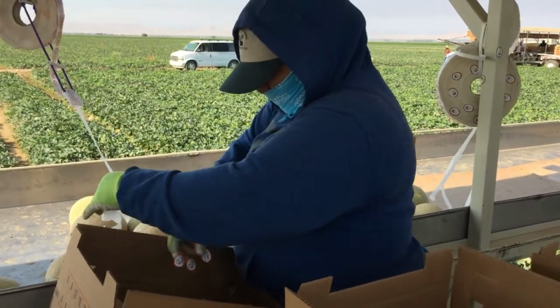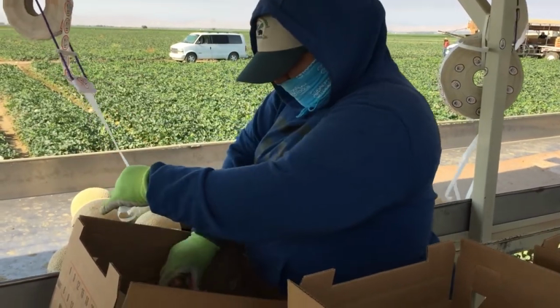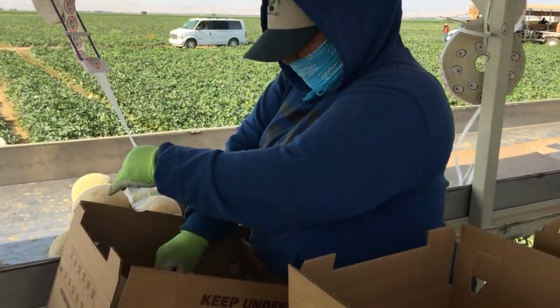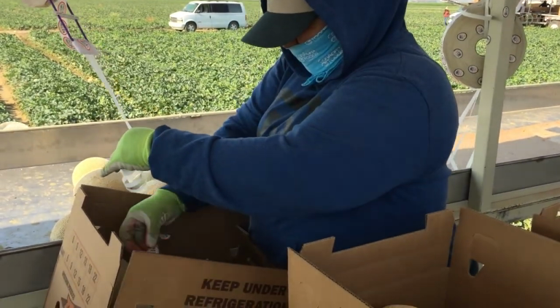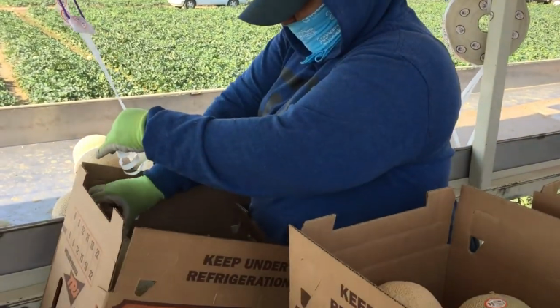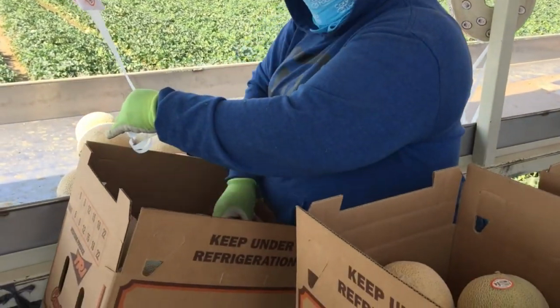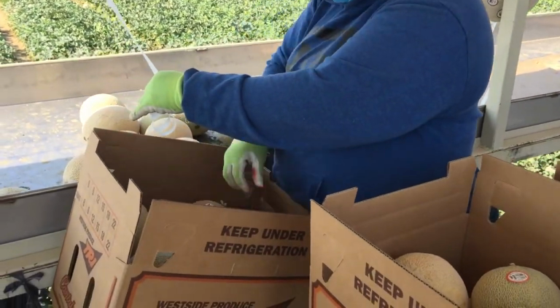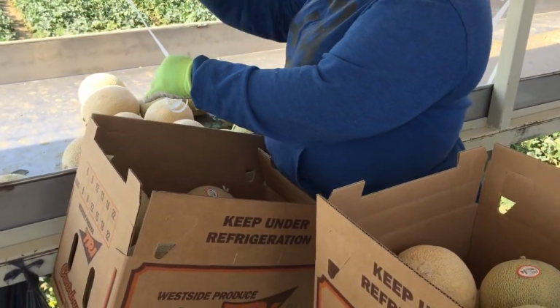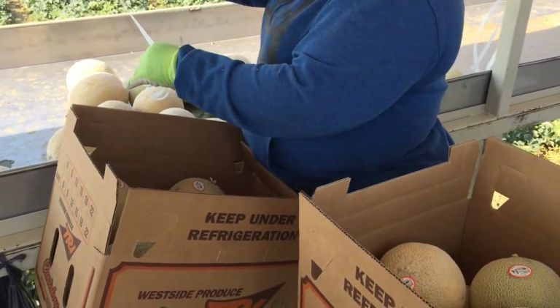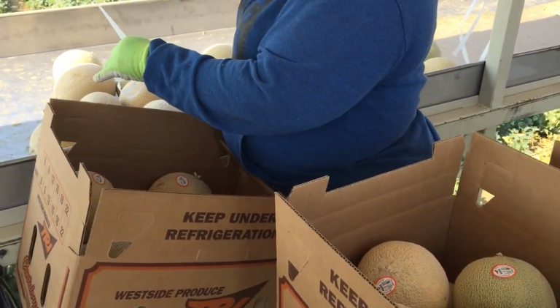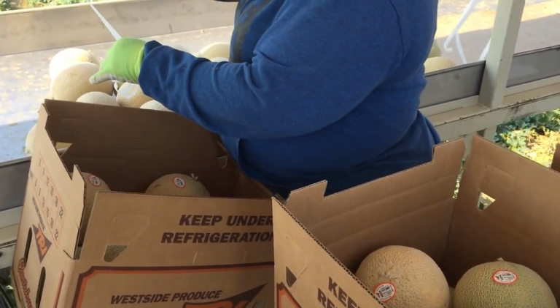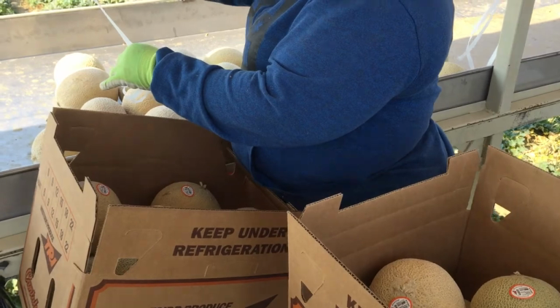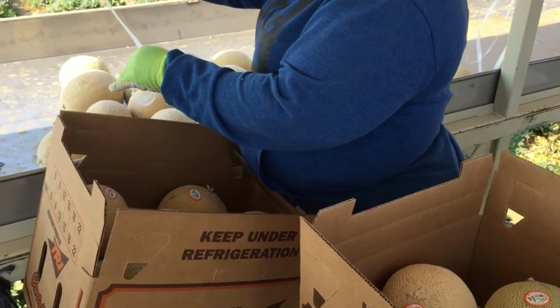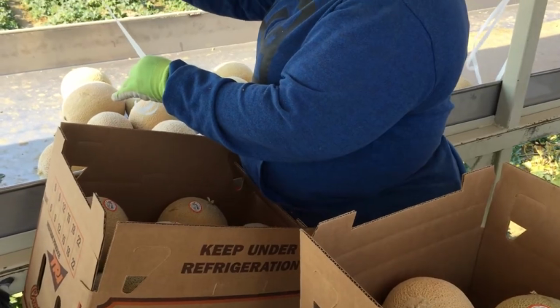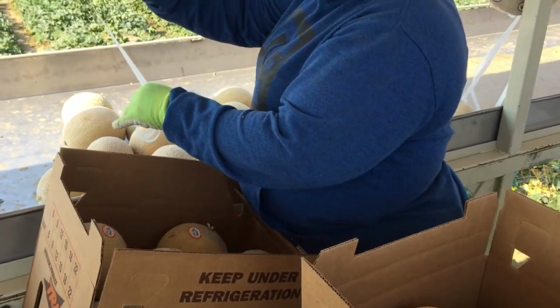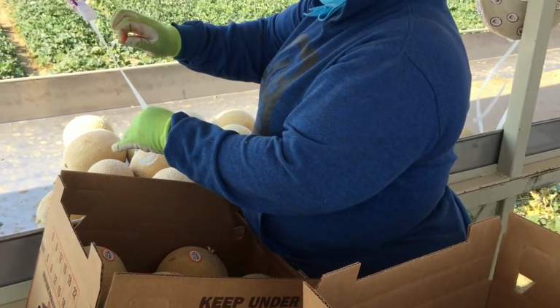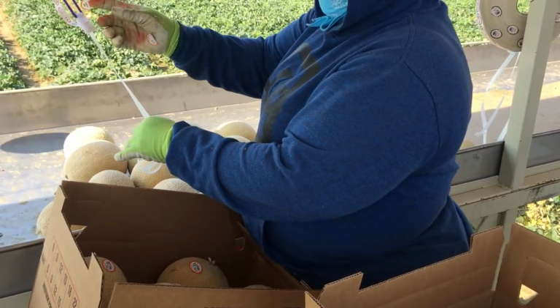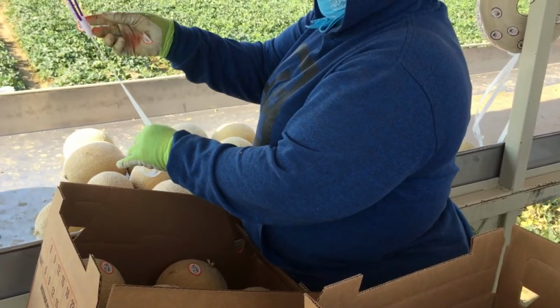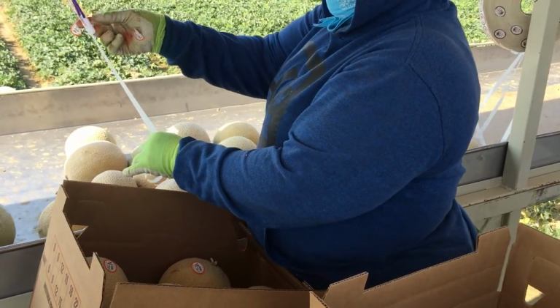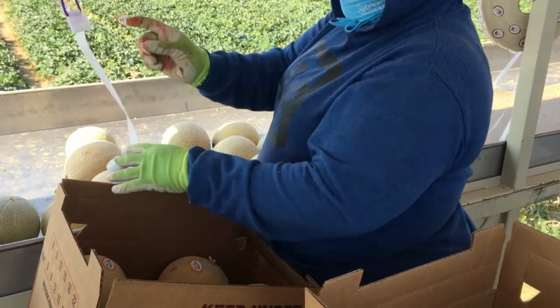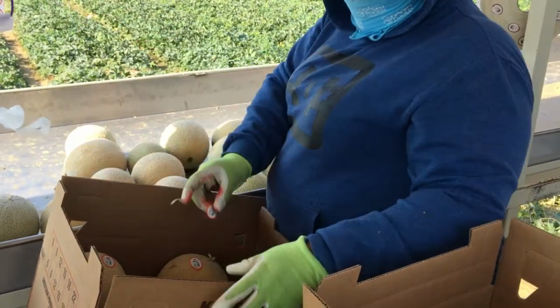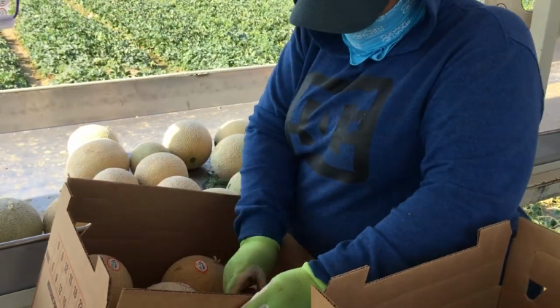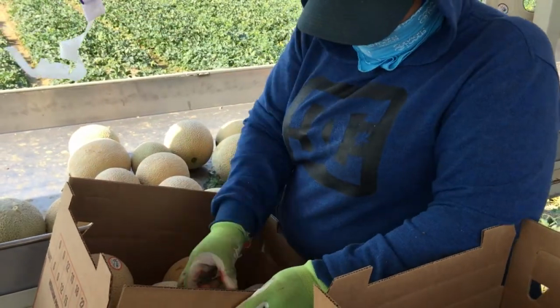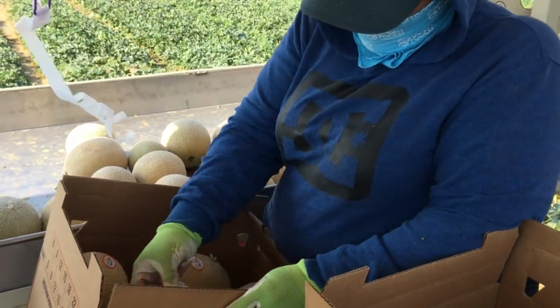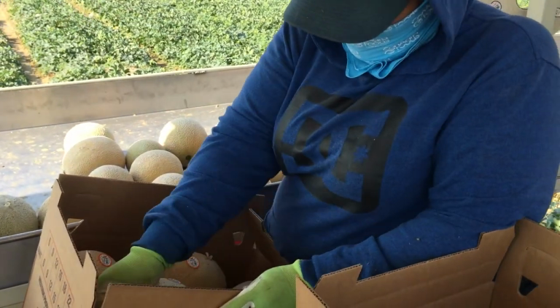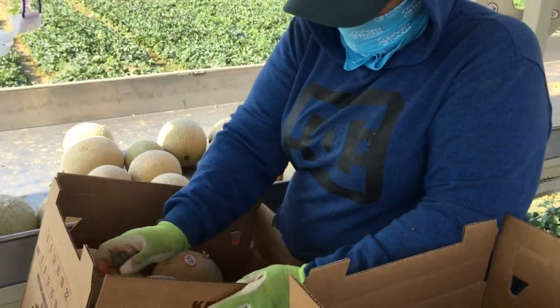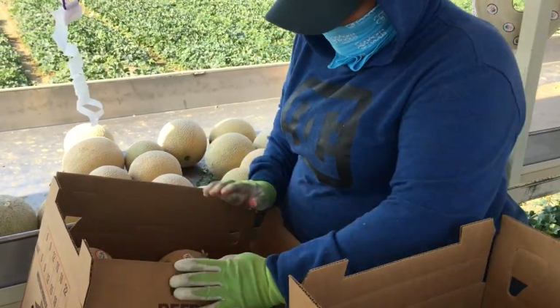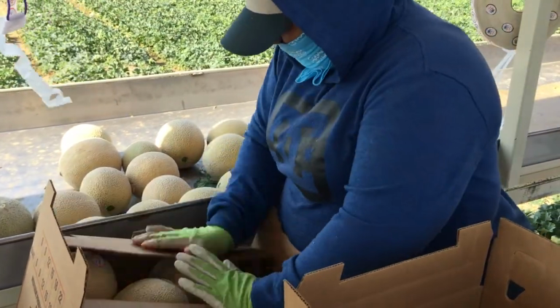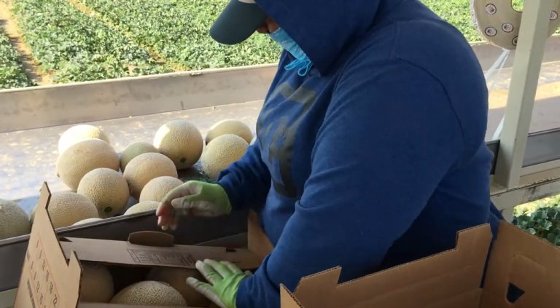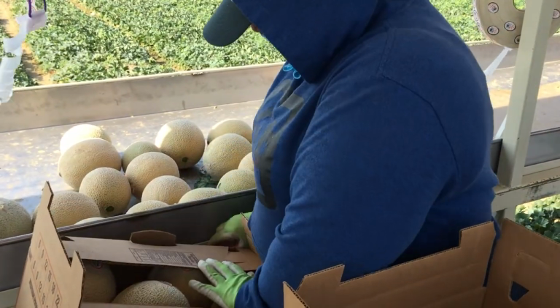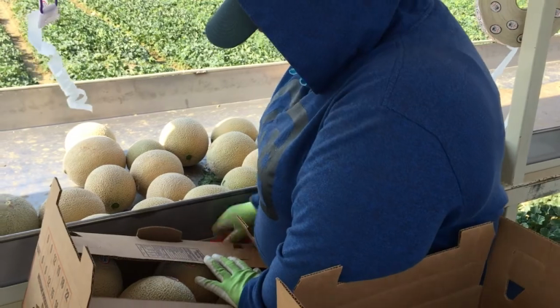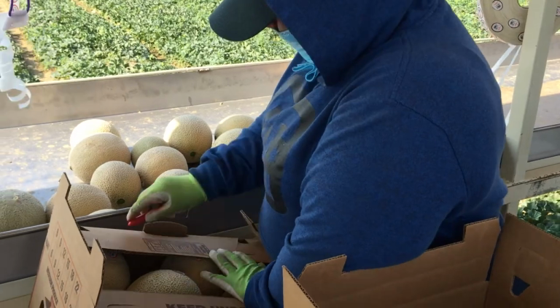The packers label each cantaloupe that gets placed in the box, and then once a box is complete, they label the box based on the size of the cantaloupes that were packed.